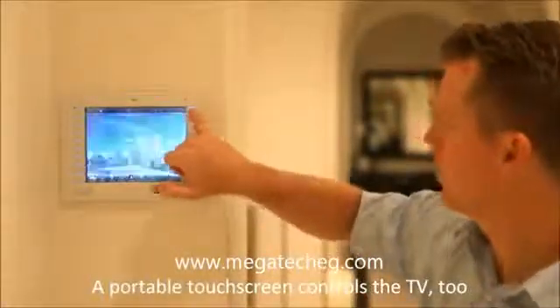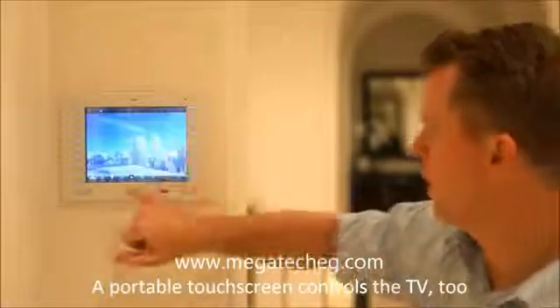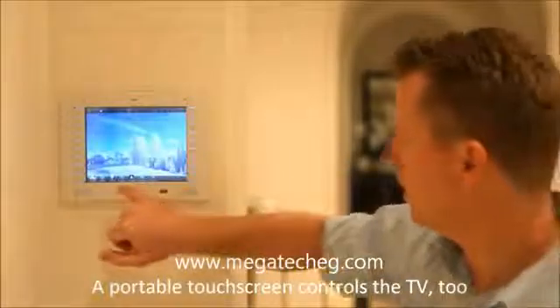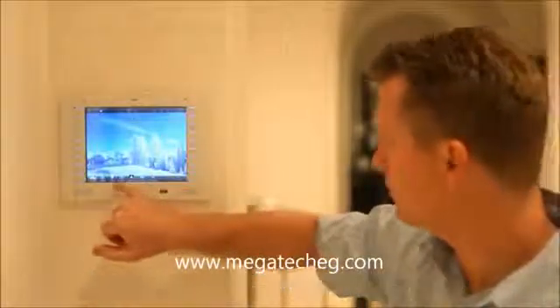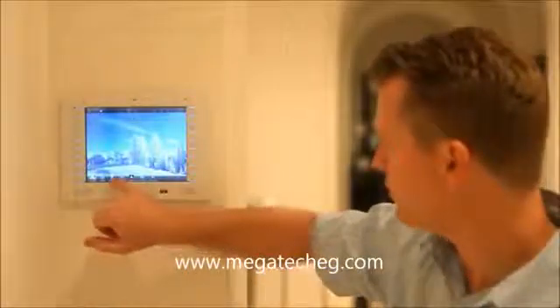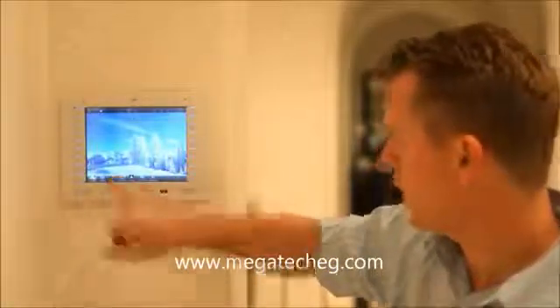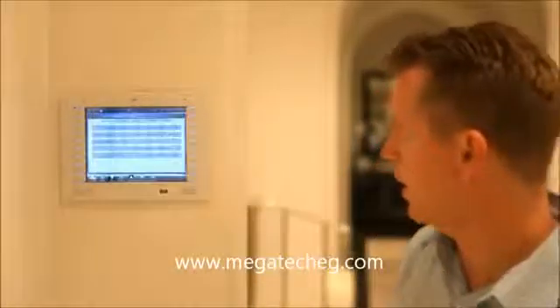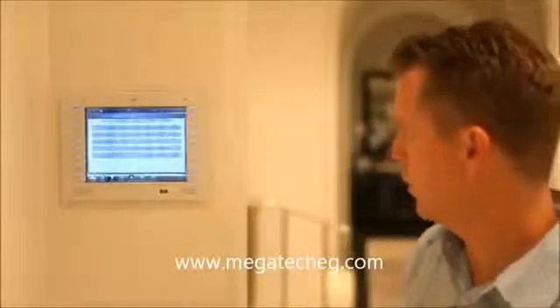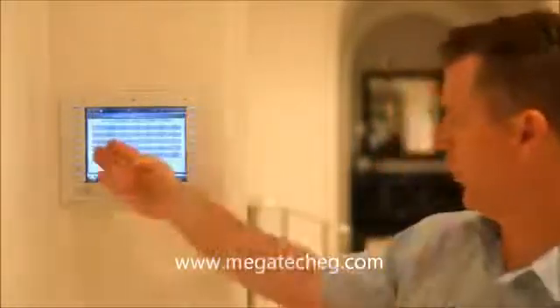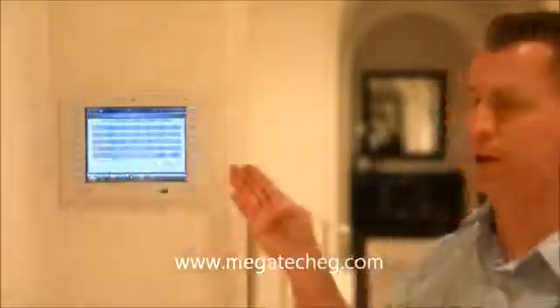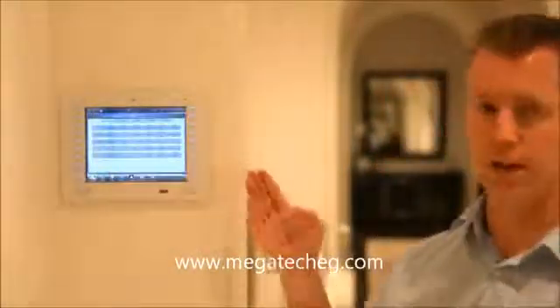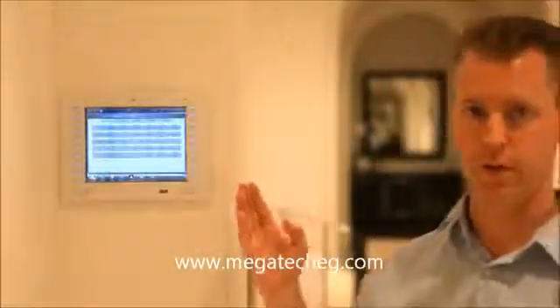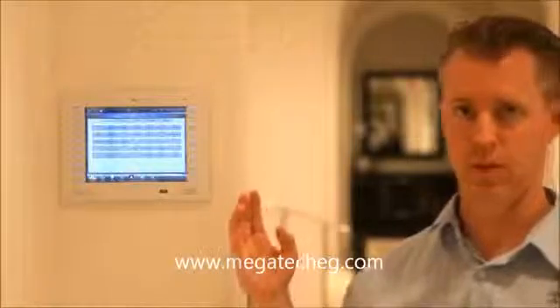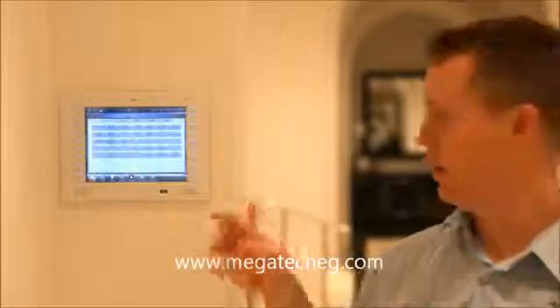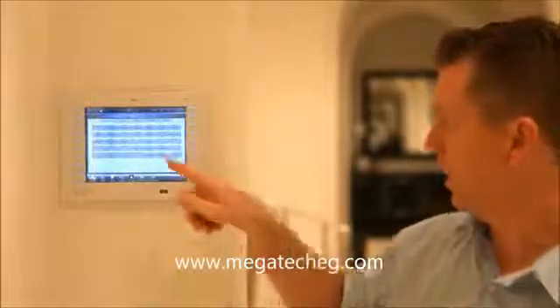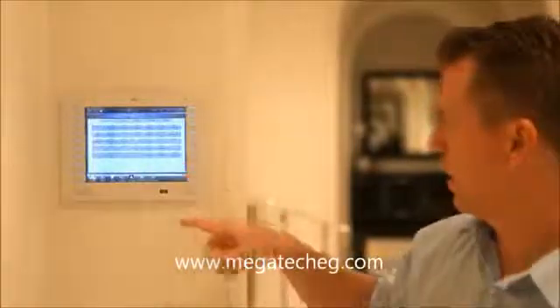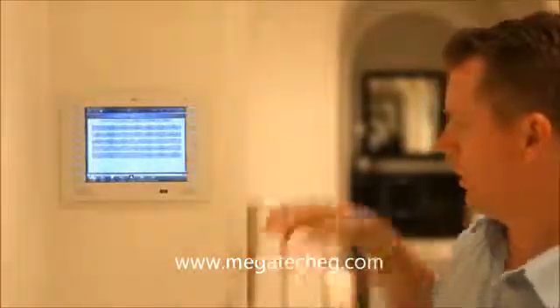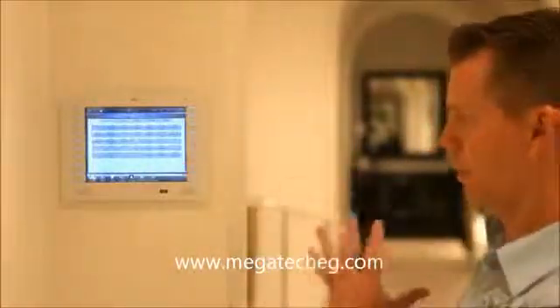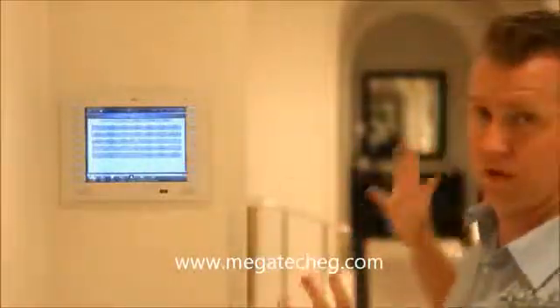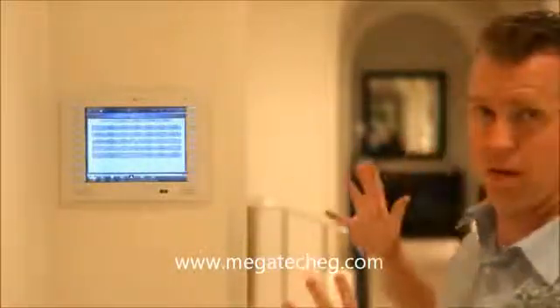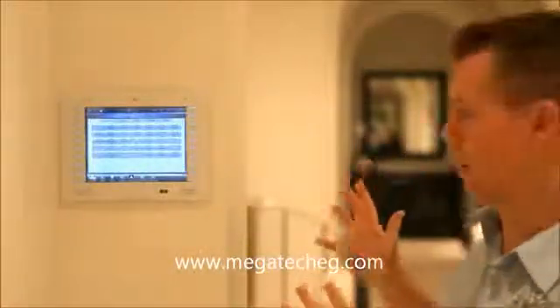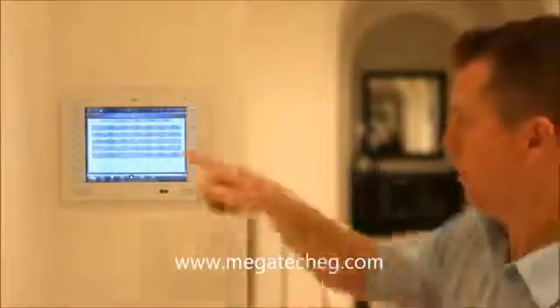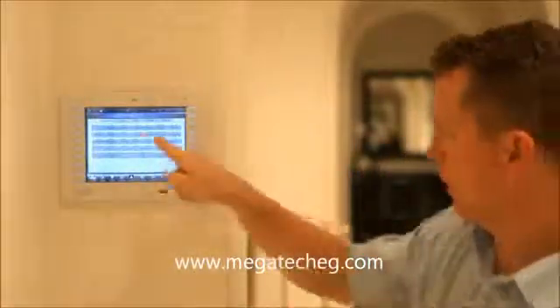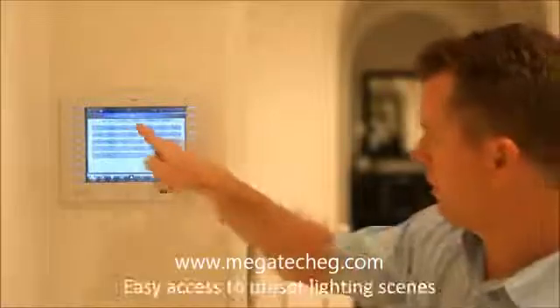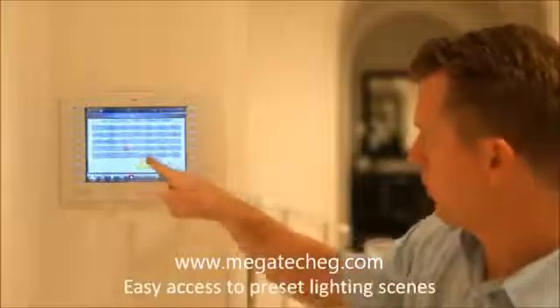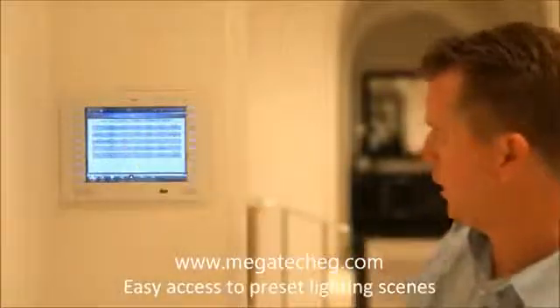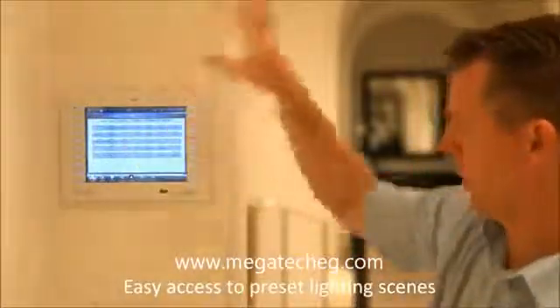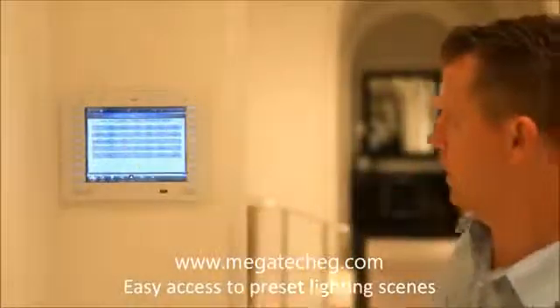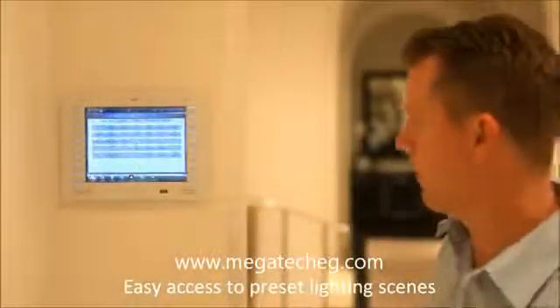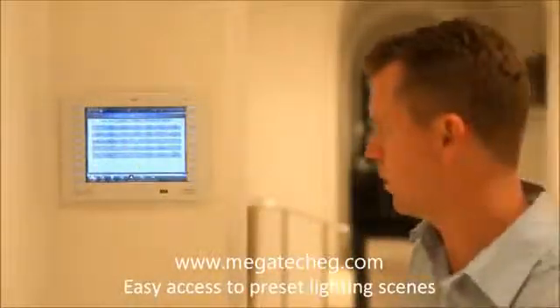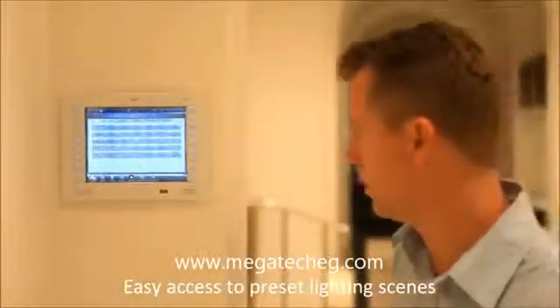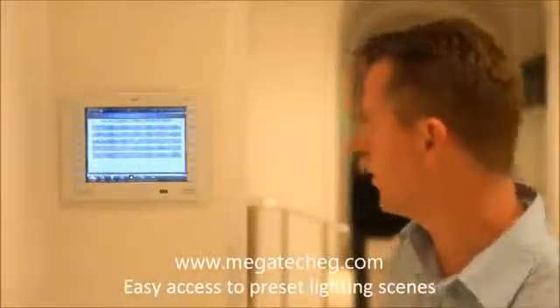Coming back to the main menu again, we have lights. I'm controlling the Lutron lighting control system in this house, and I can control the lights here in this area. But also if I drill into these rooms, I could control lights and other various aspects of the home.